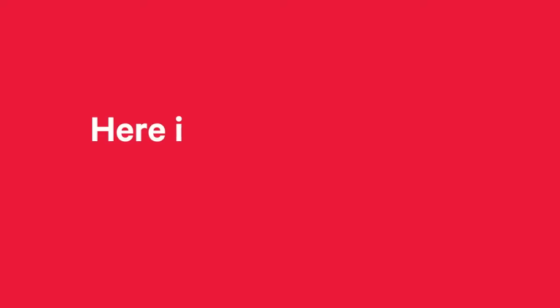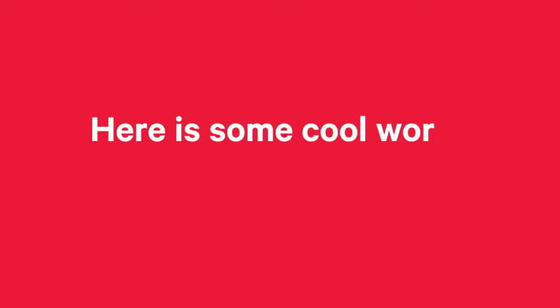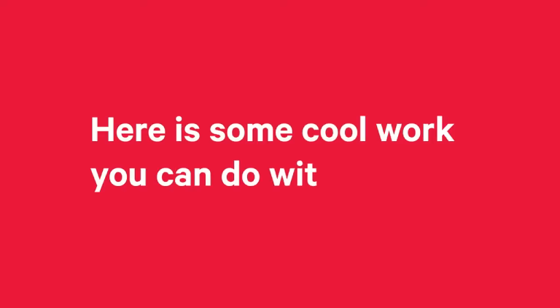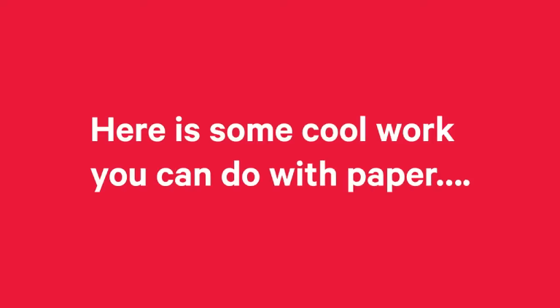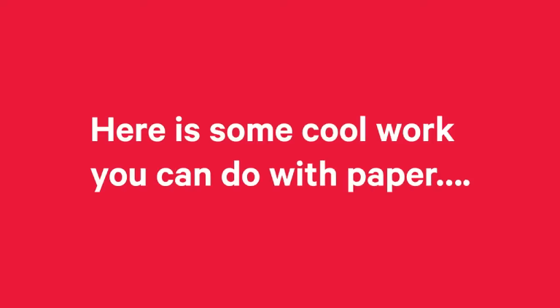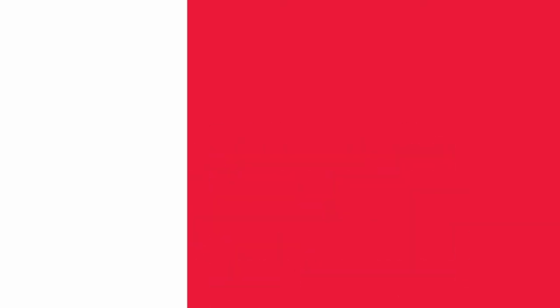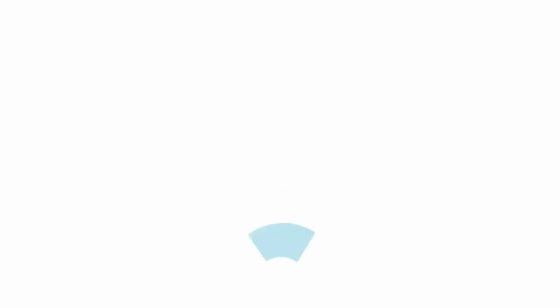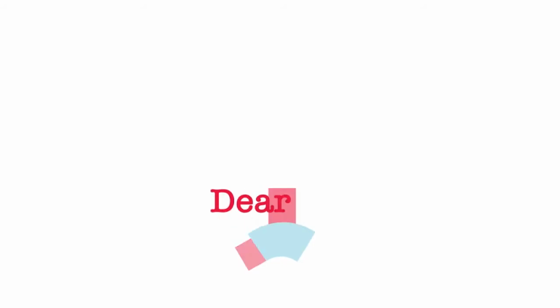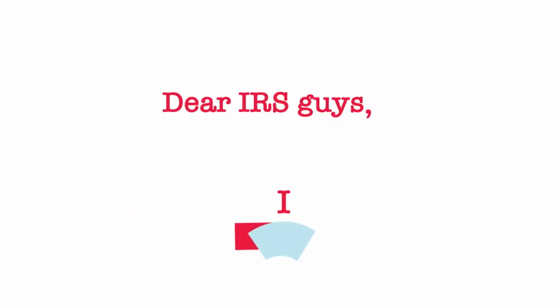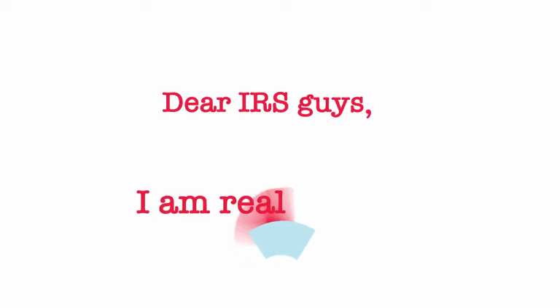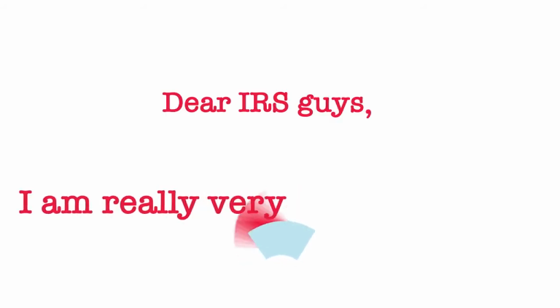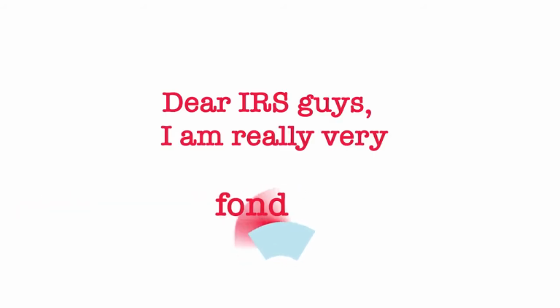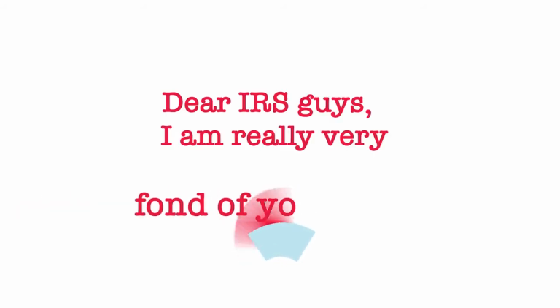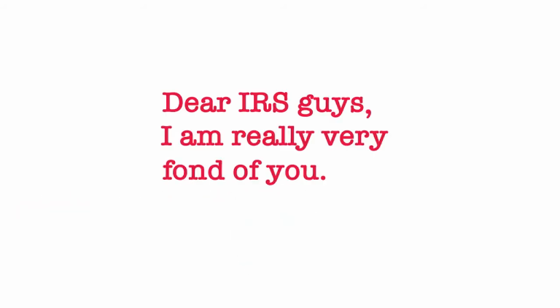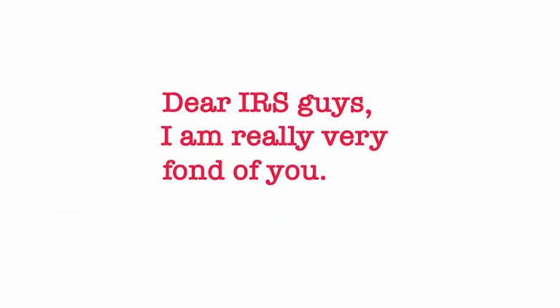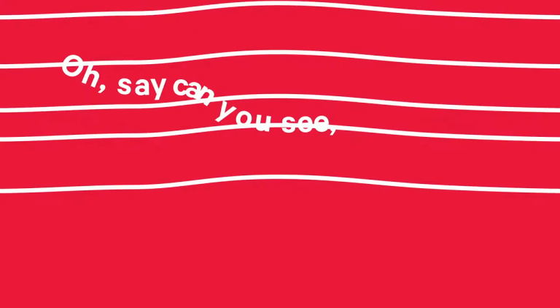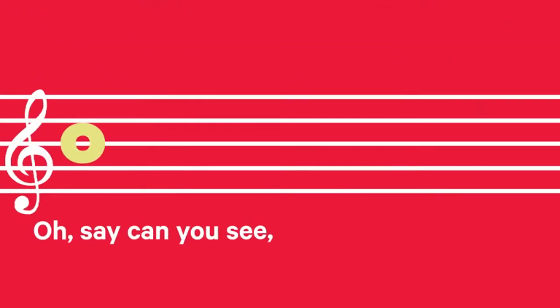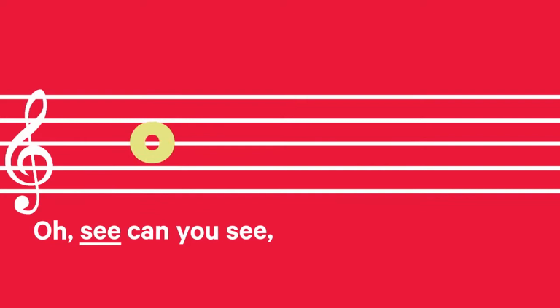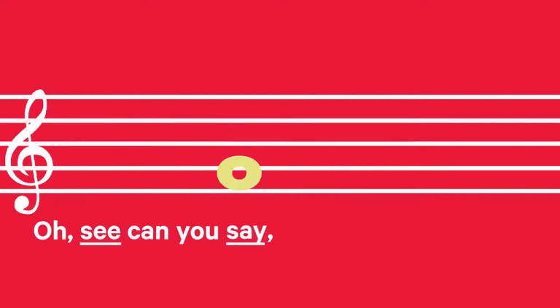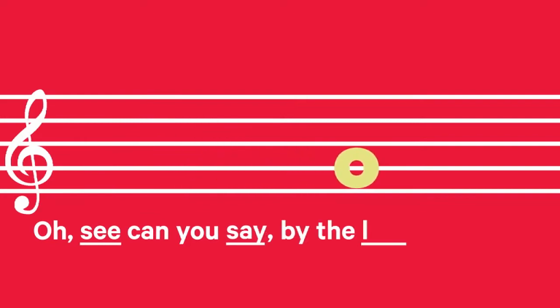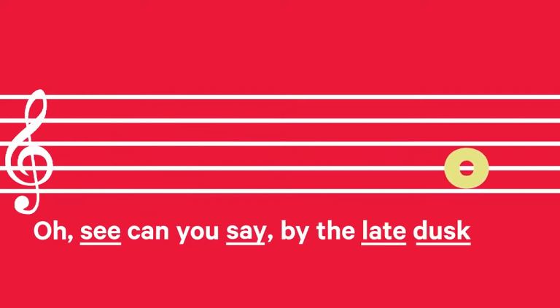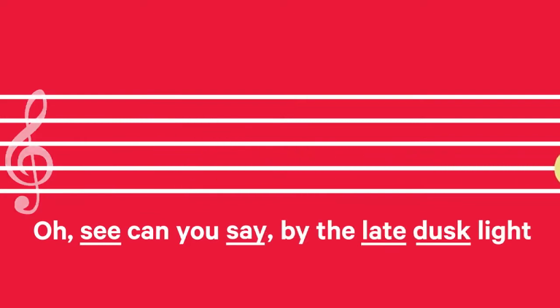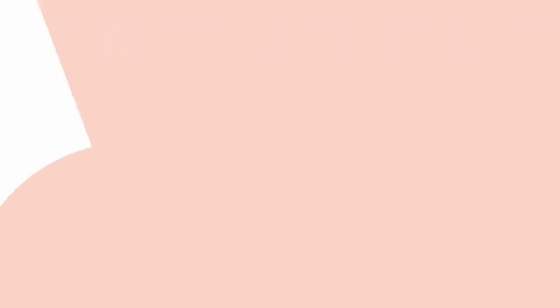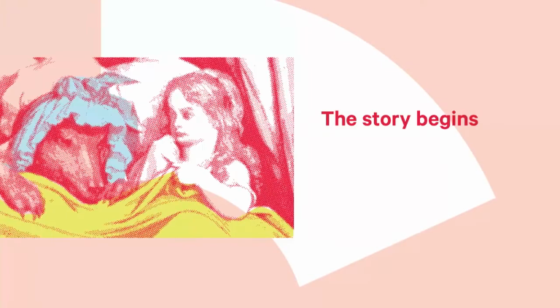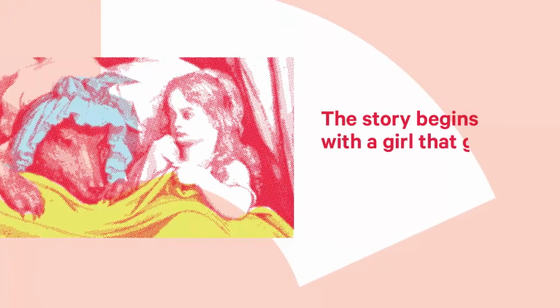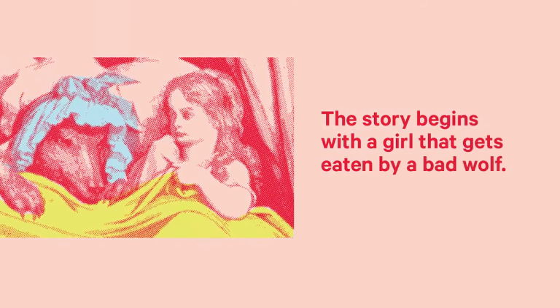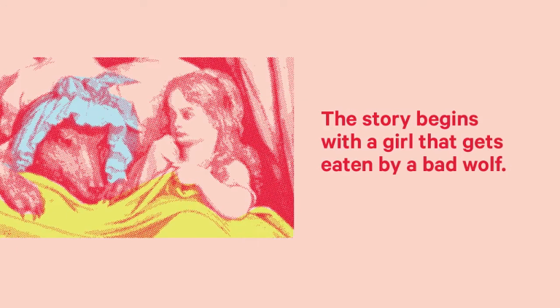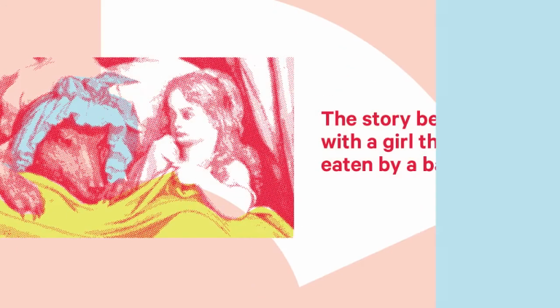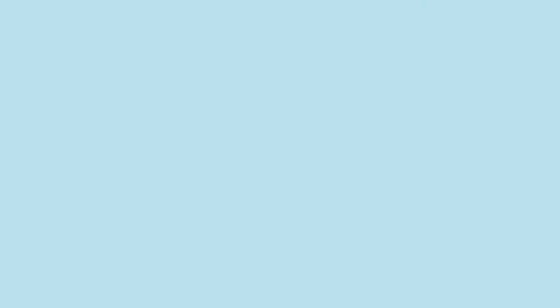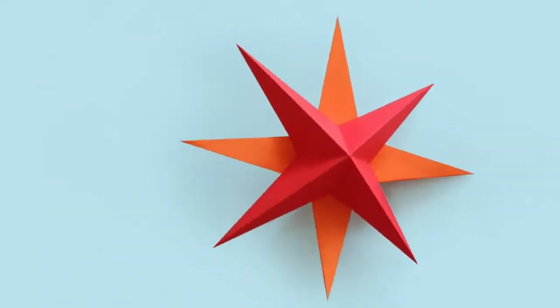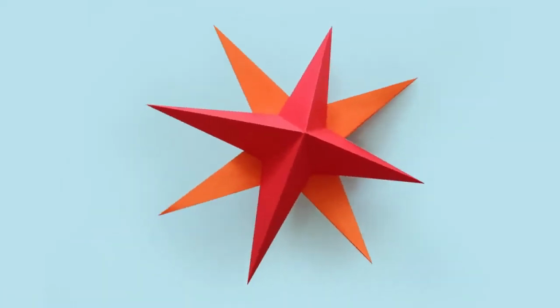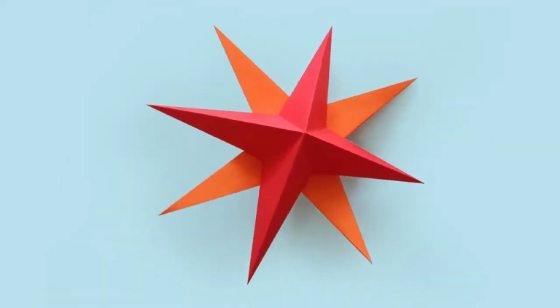Here is some cool work you can do with paper. You can write letters you'll never send, change the lyrics to a song with random words, write a story backwards, or you can even work on a 3D paper star.